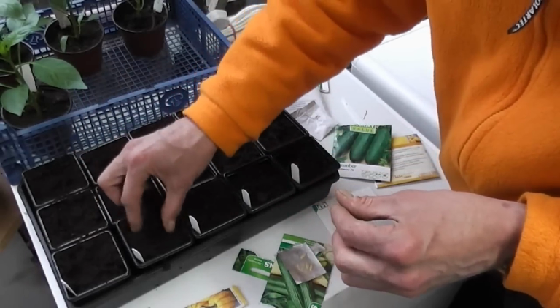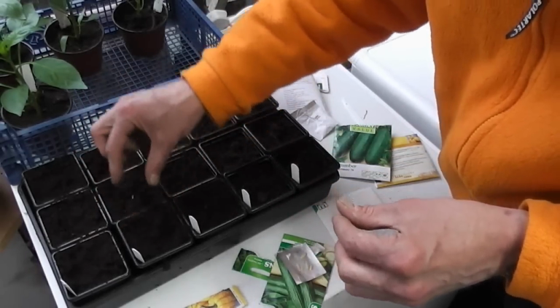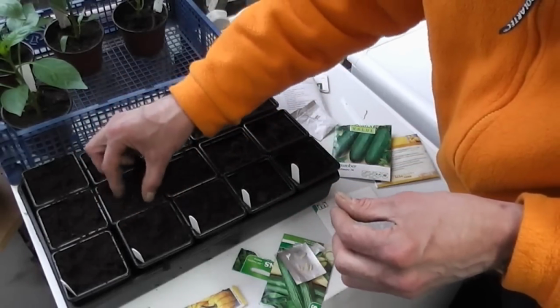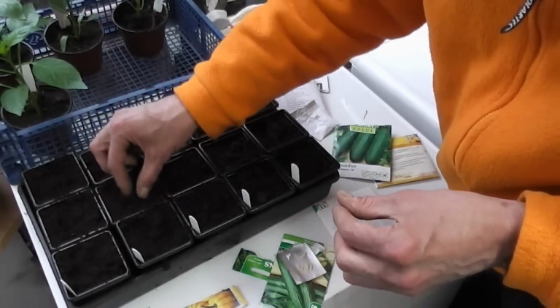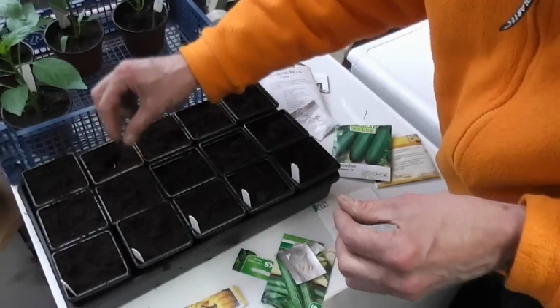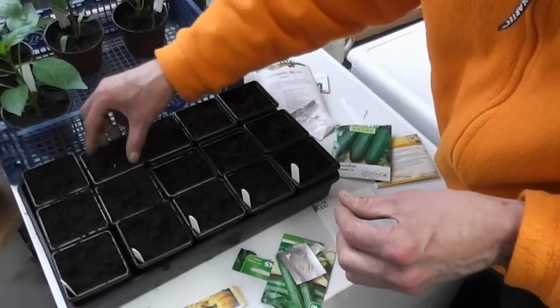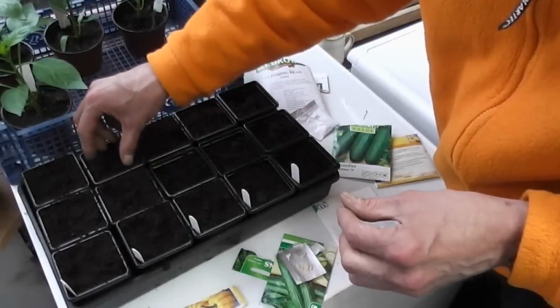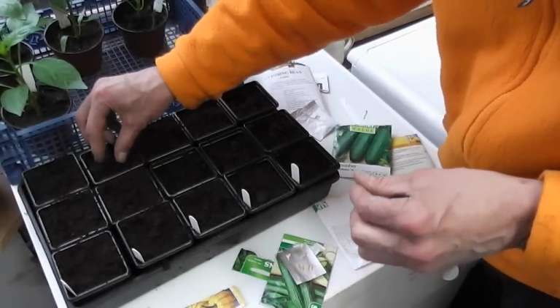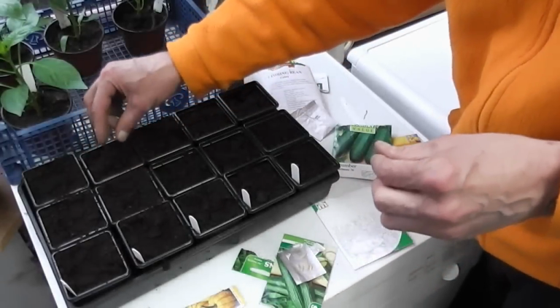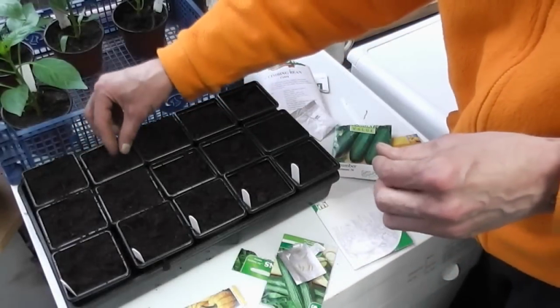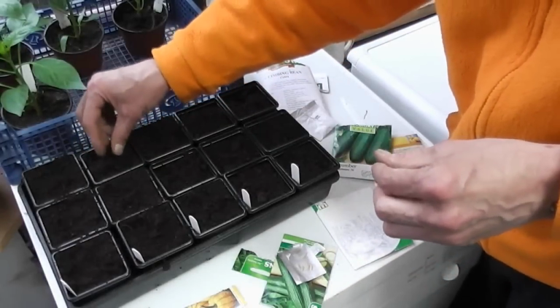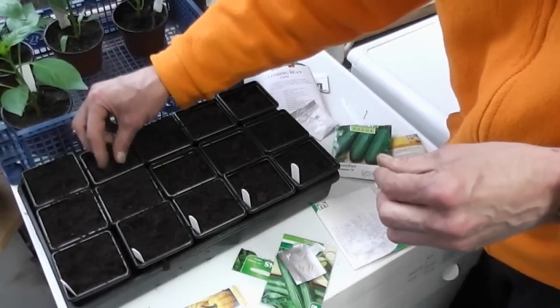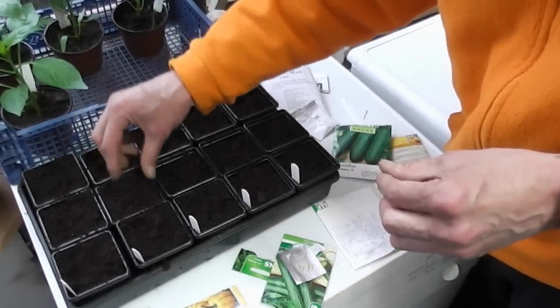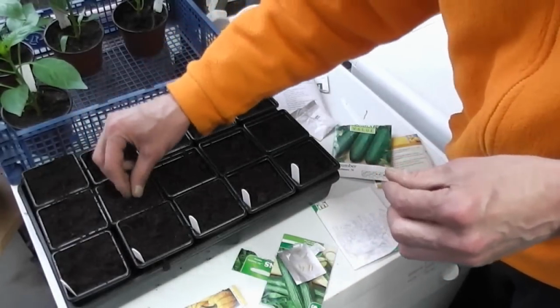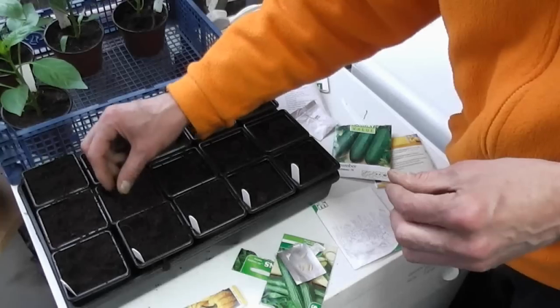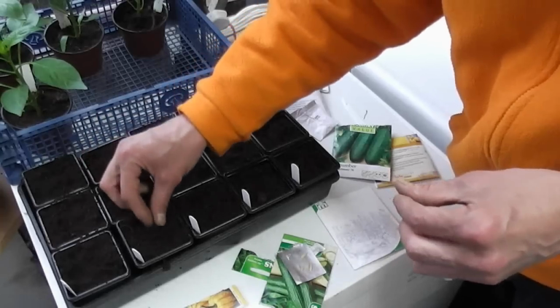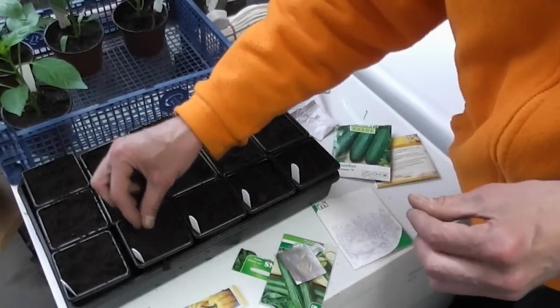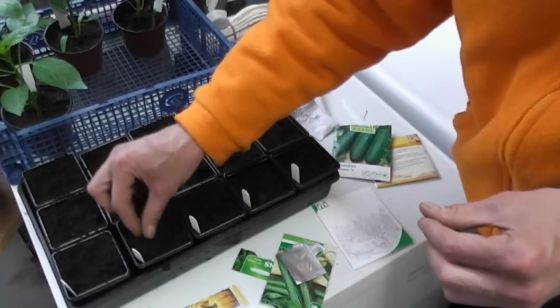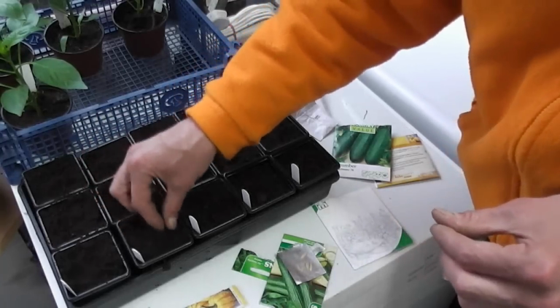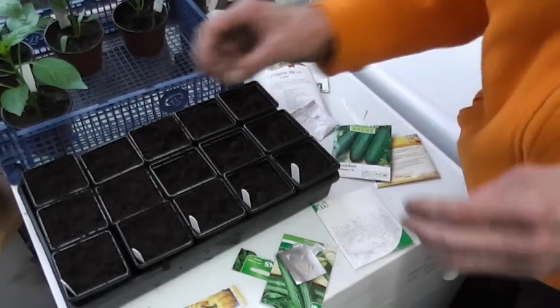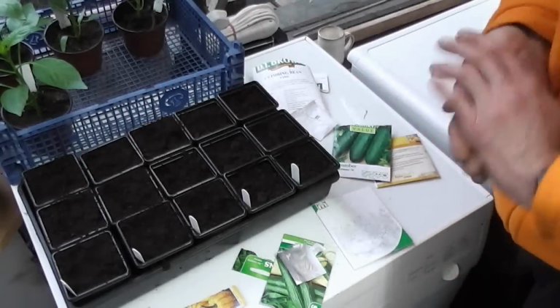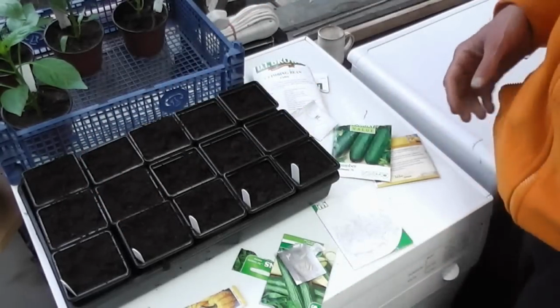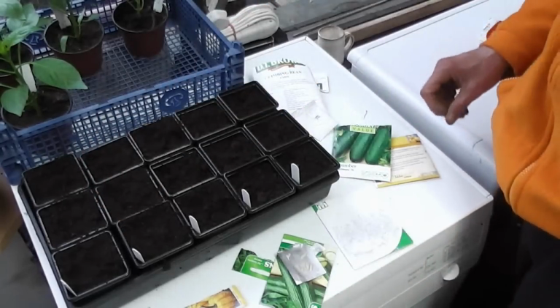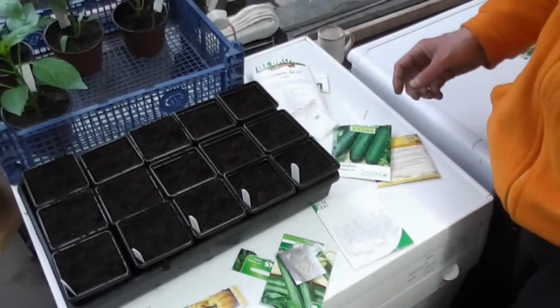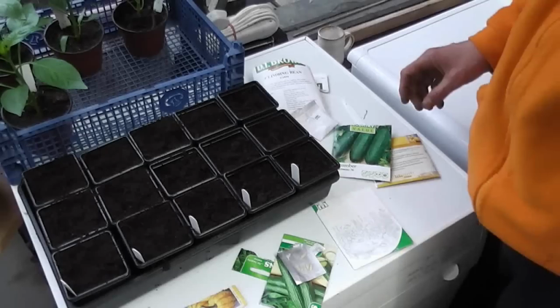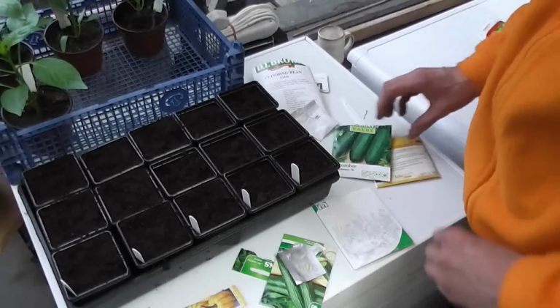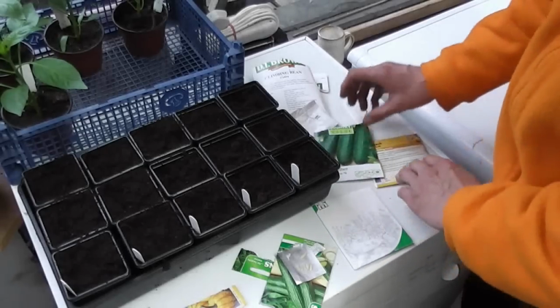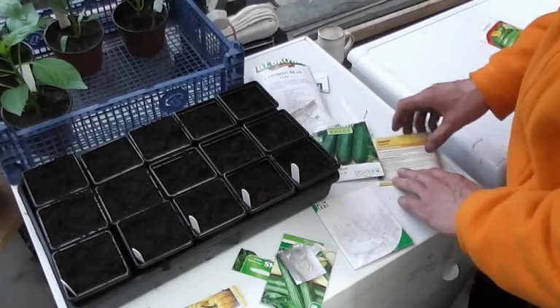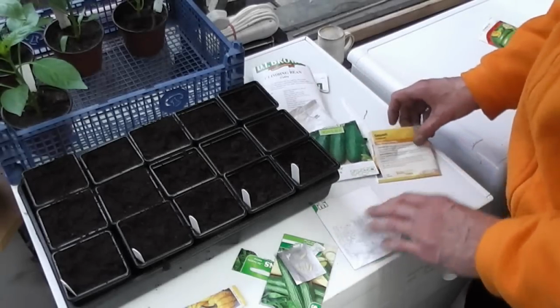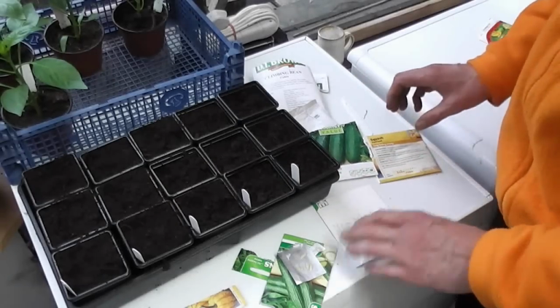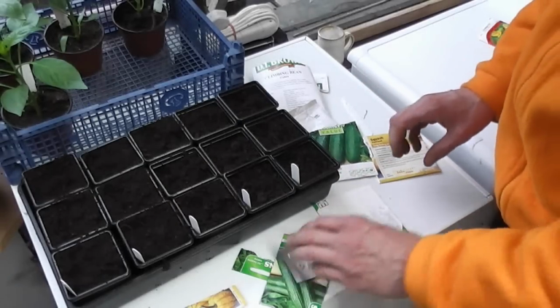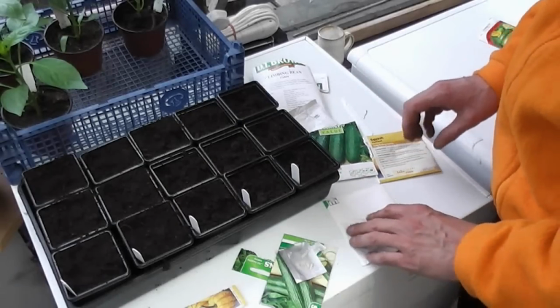I'm going to put all these in my heated propagator at about 70 degrees. The cucumbers should be through in maybe two or three days because they really germinate fast.